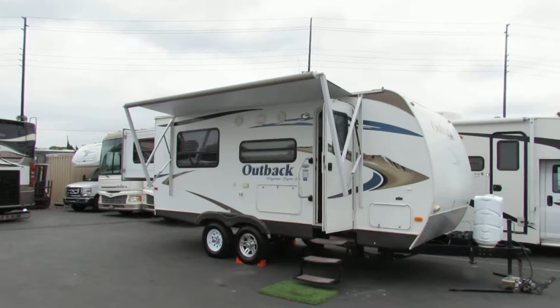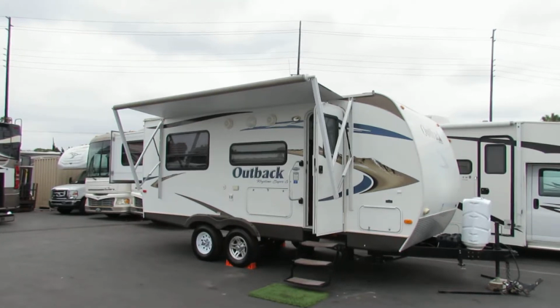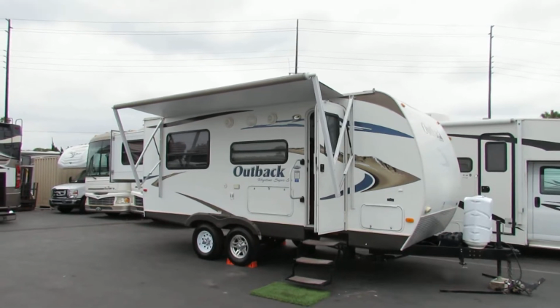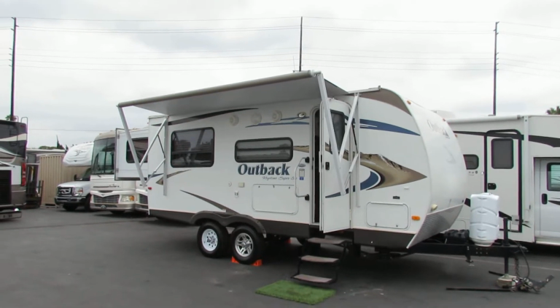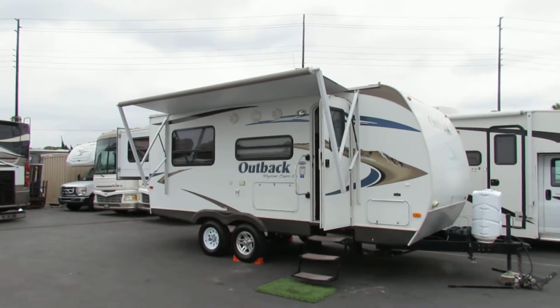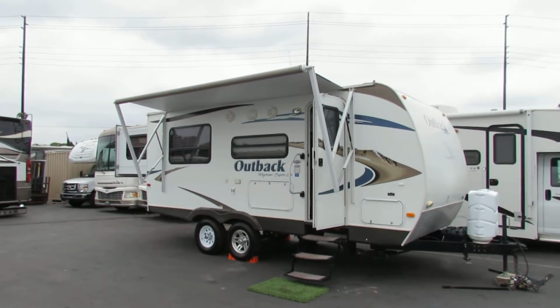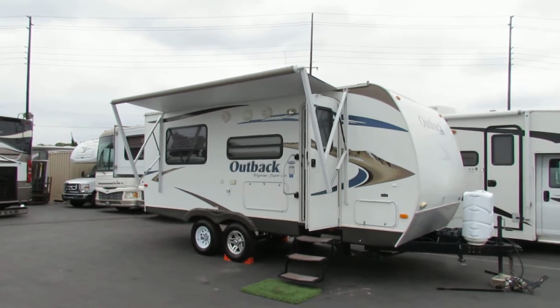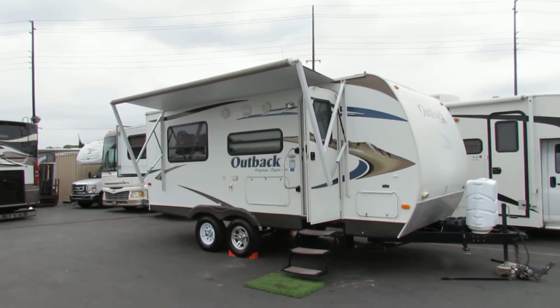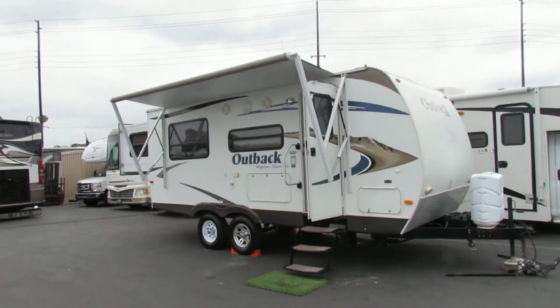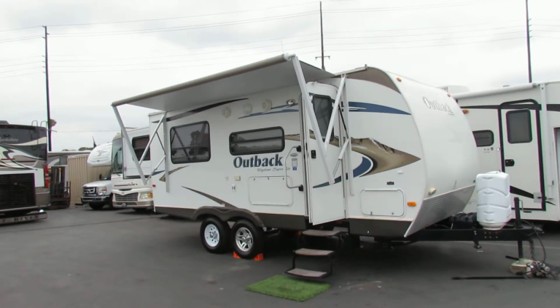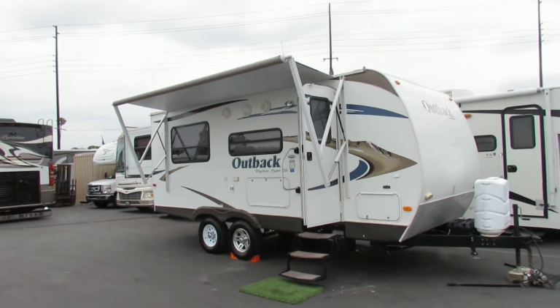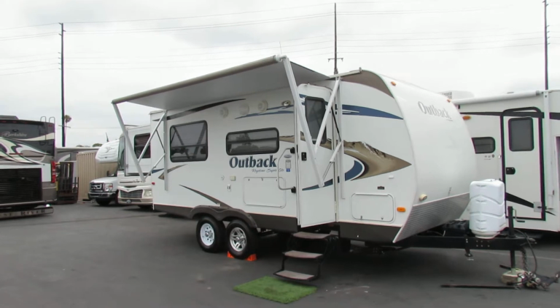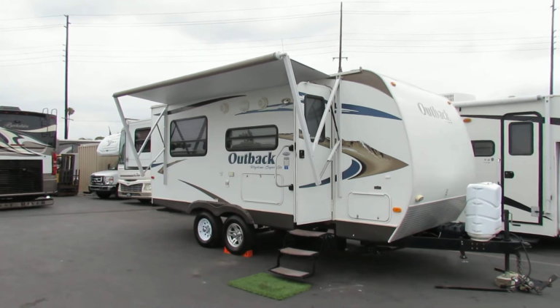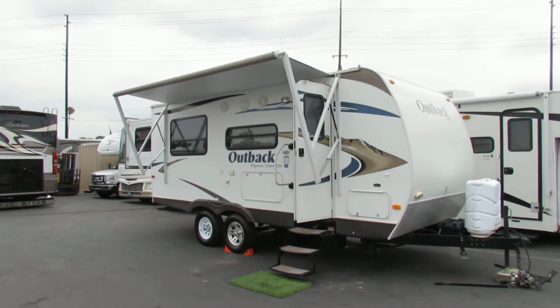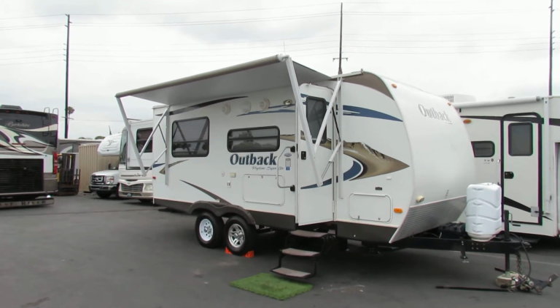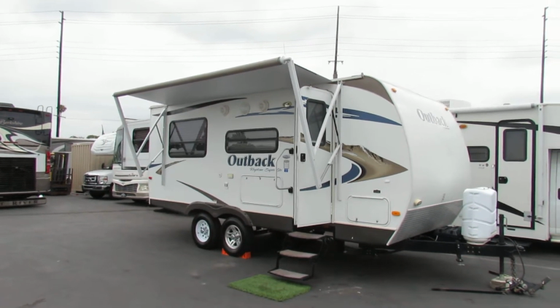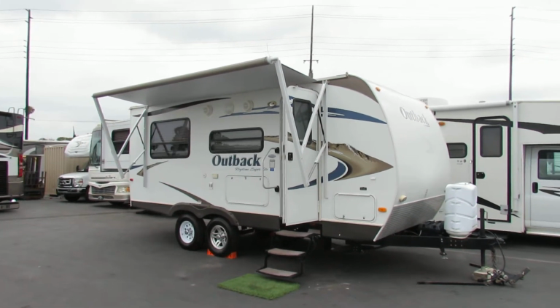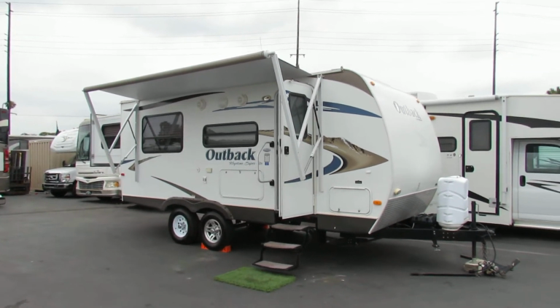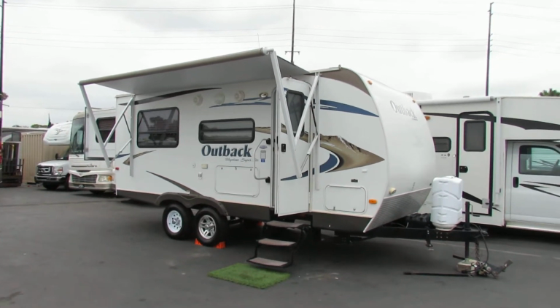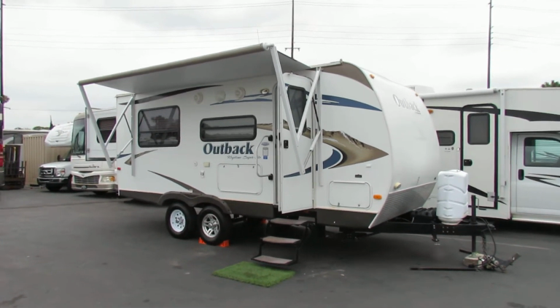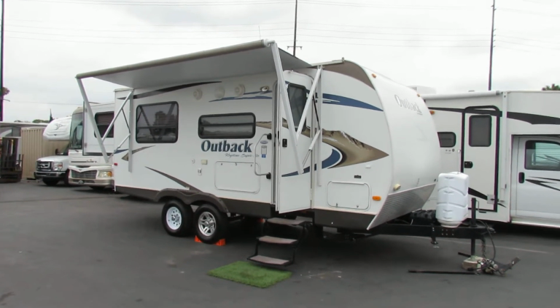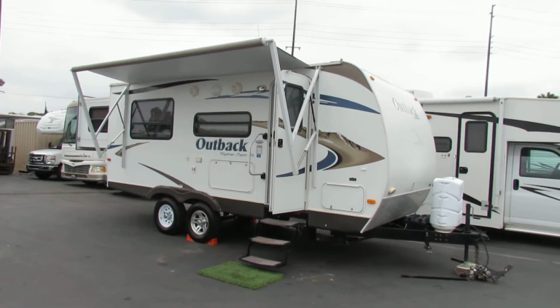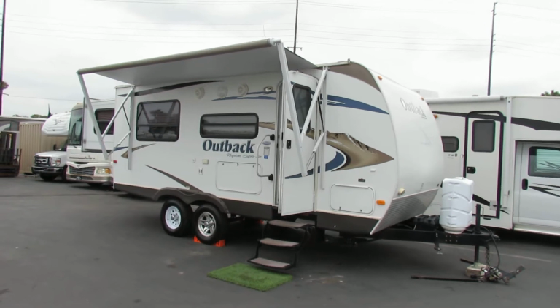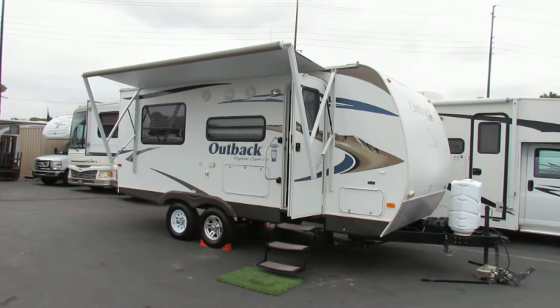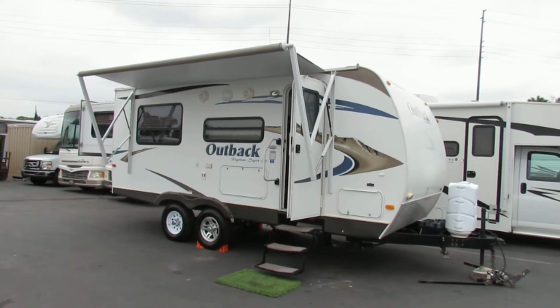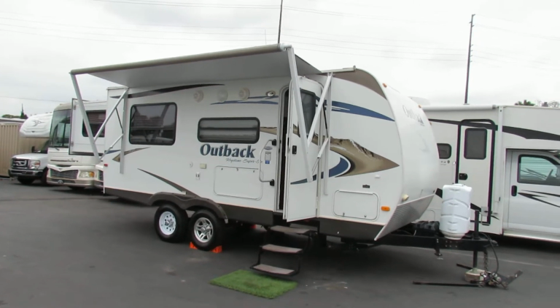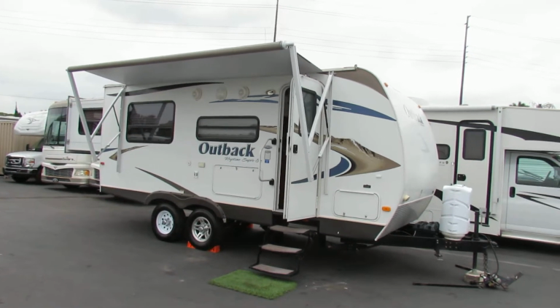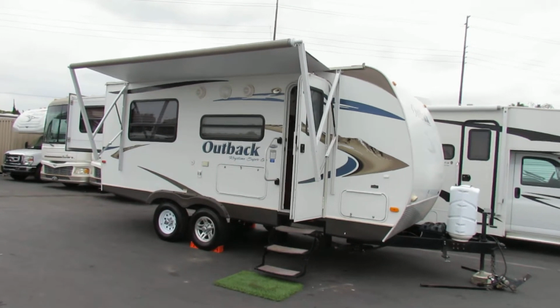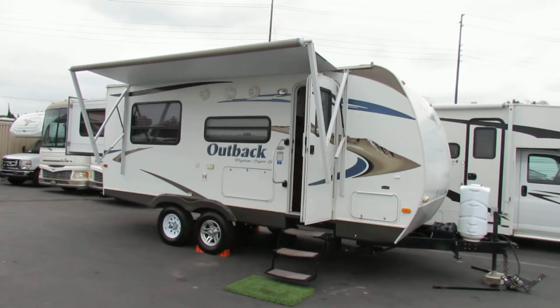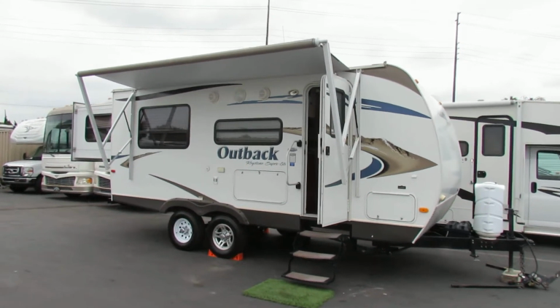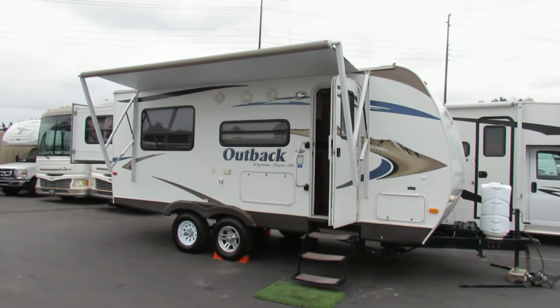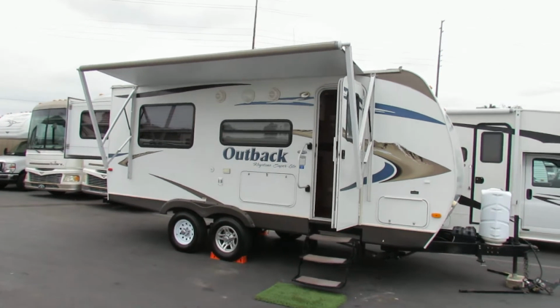Hi, this is Joe with Share My Coach. I'm standing in front of the Keystone Outback — this one is a Keystone Superlite. It's a 21-foot unit, and this little guy's got five beds: two bunk beds, a master bedroom, a couch, and a dining booth.